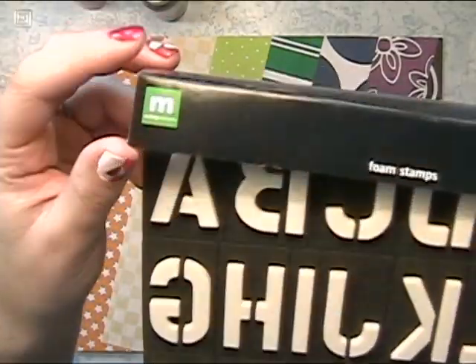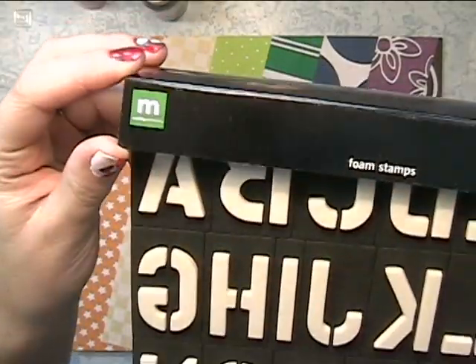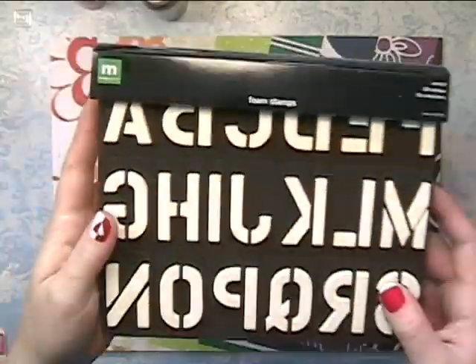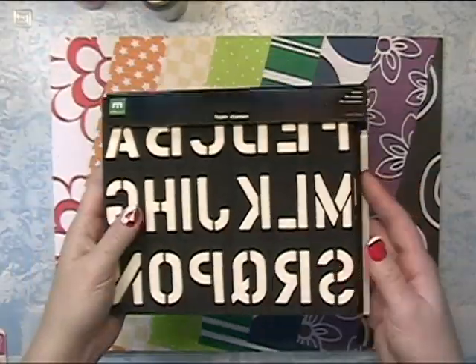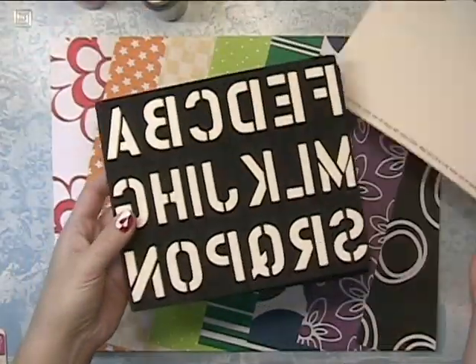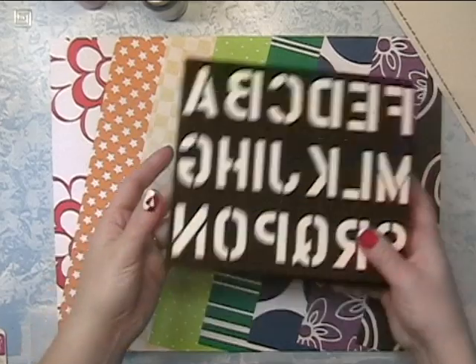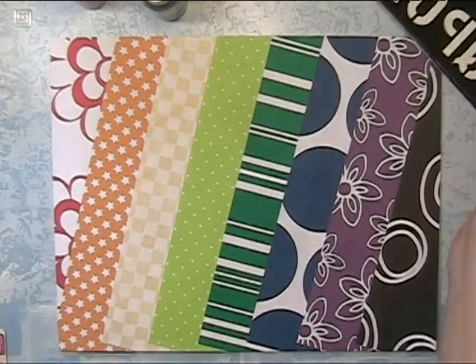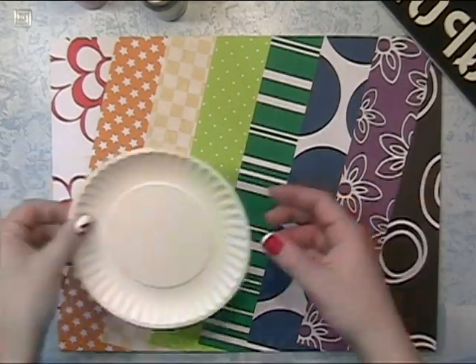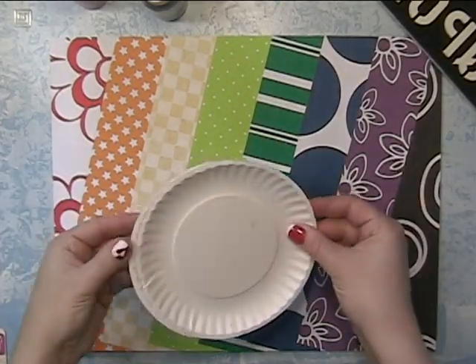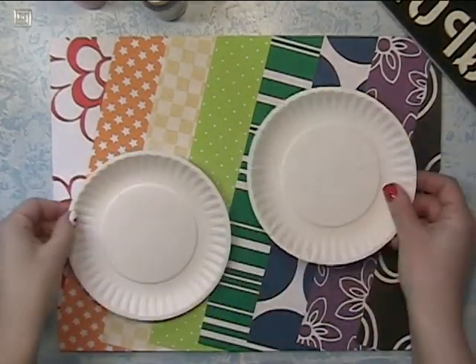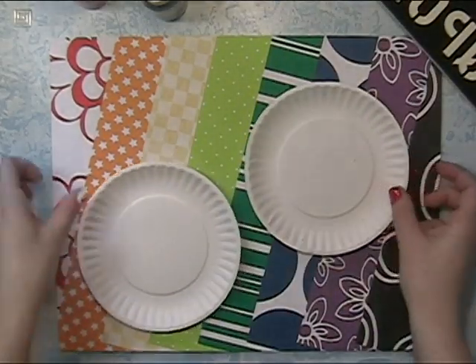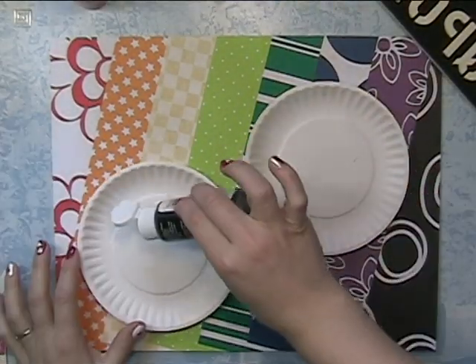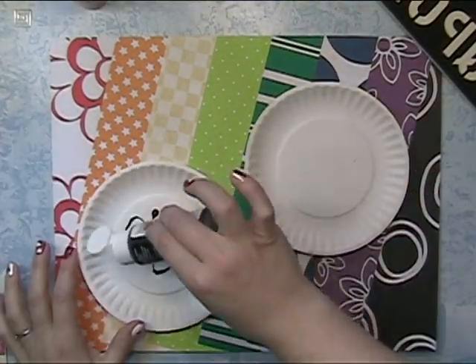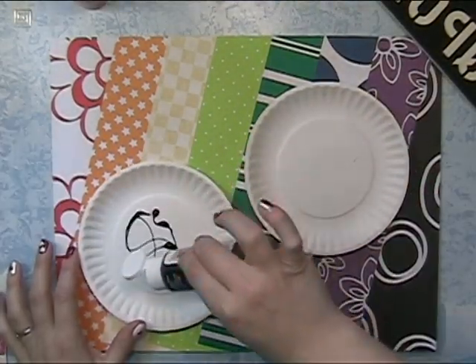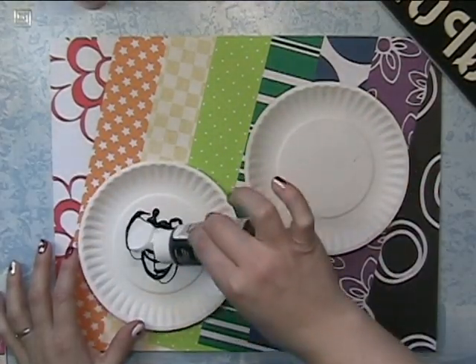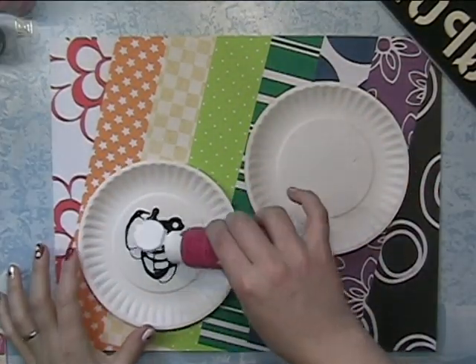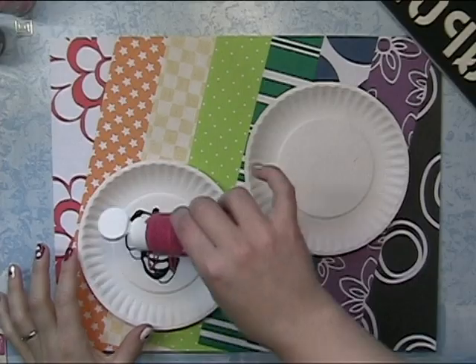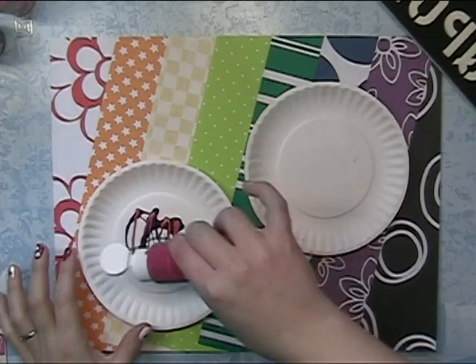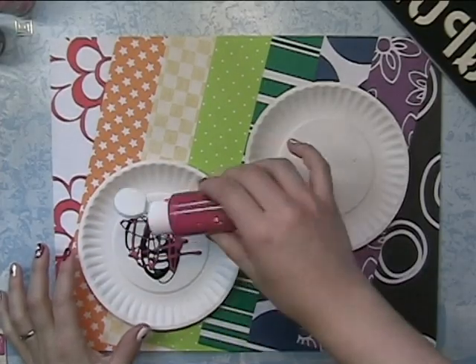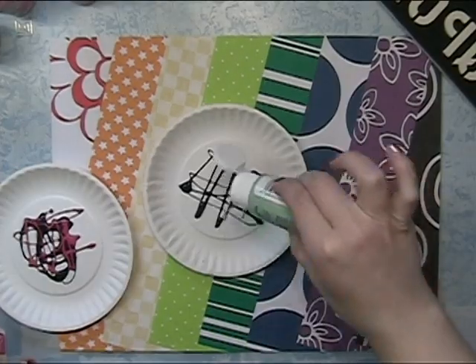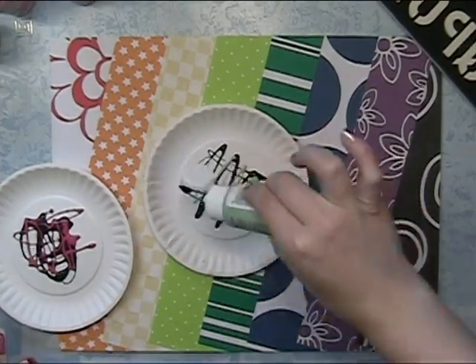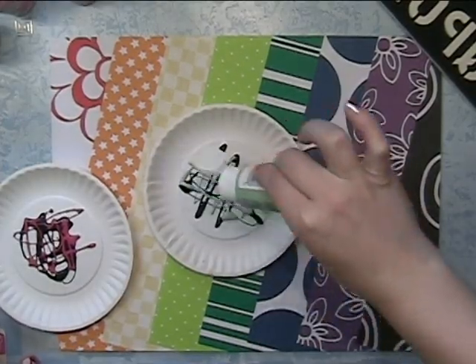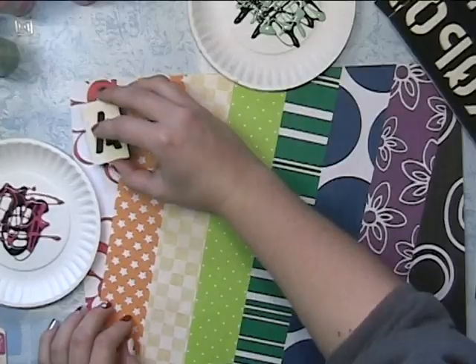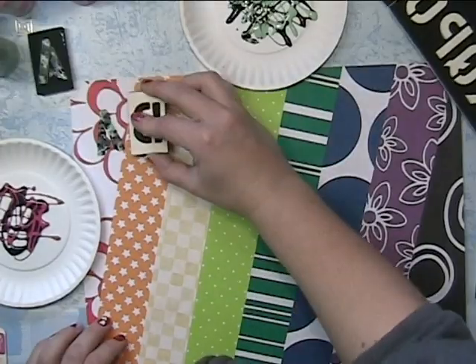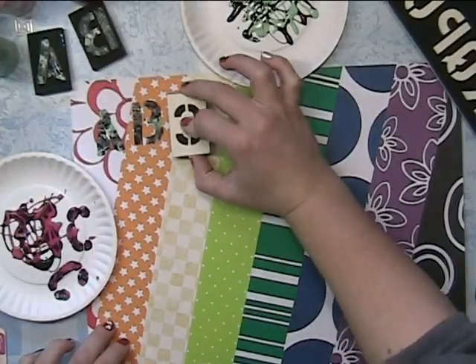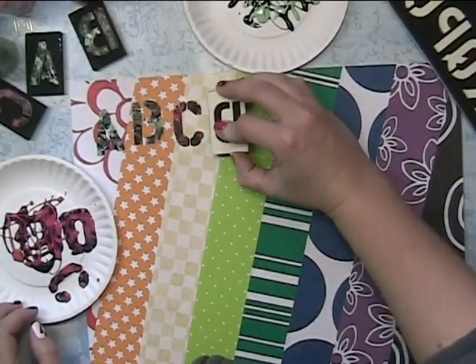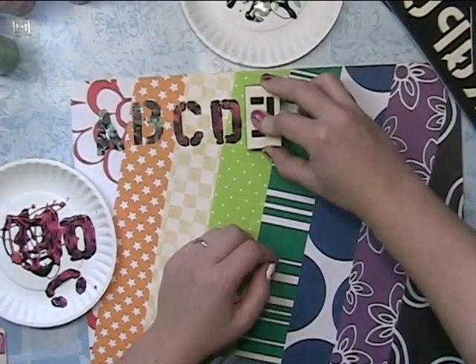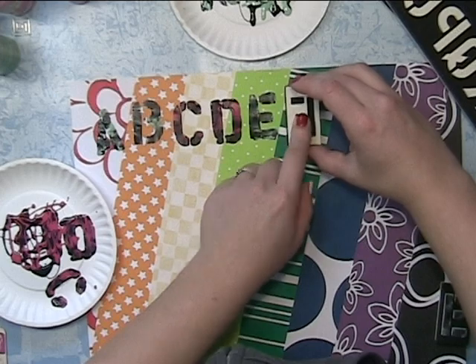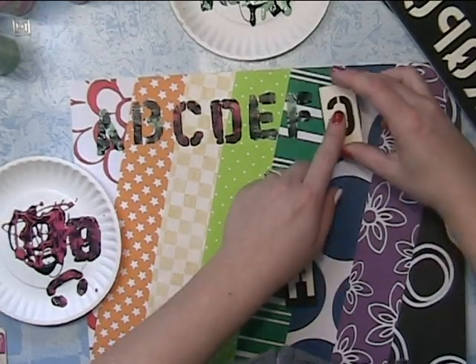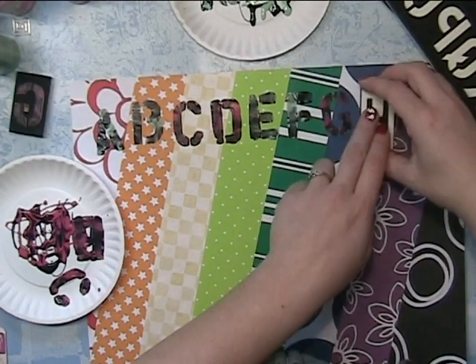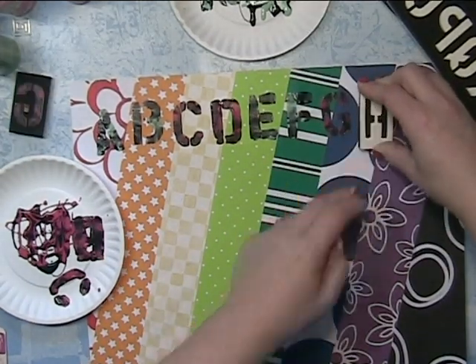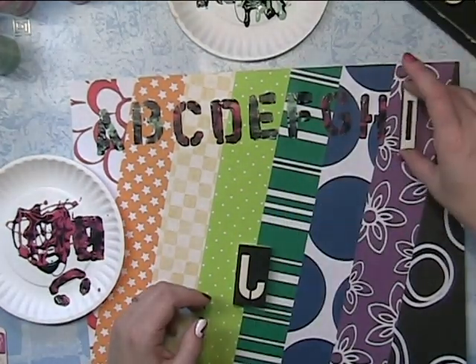These are Making Memories Foam Stamps Alphabet. I'm using some black, some hot pink, and black and green. And I'm going to stamp out the alphabet.